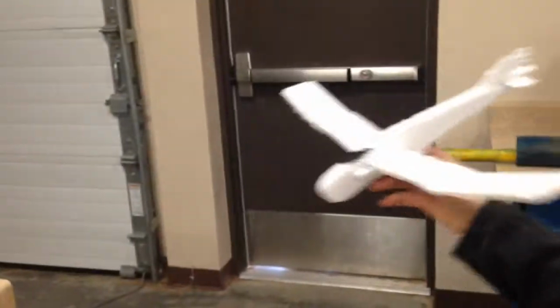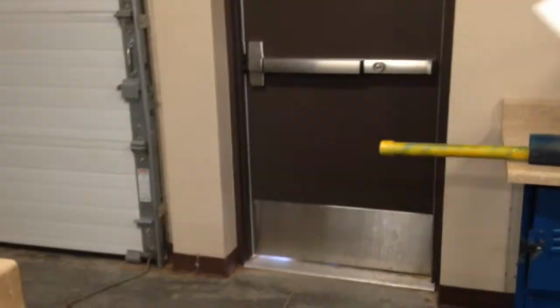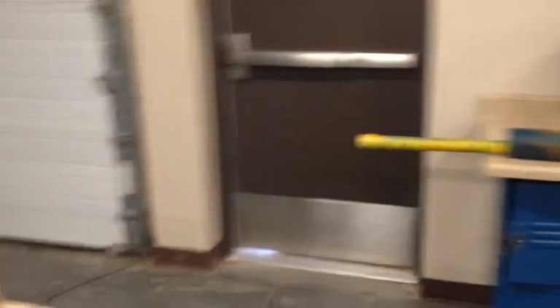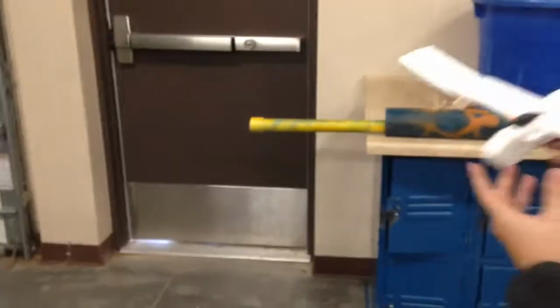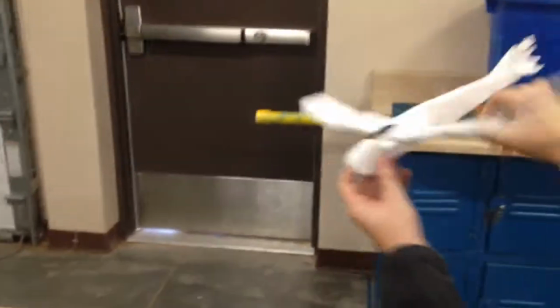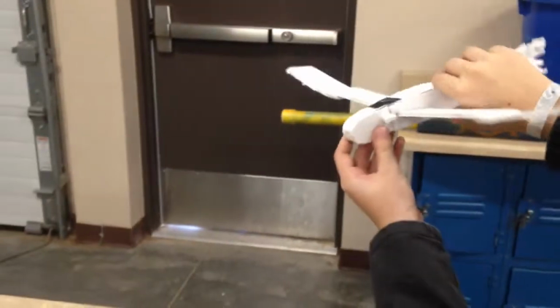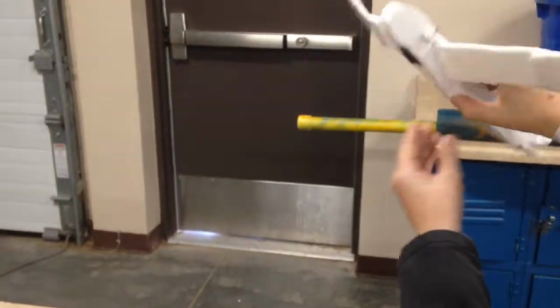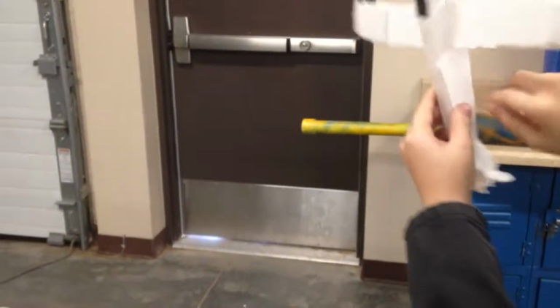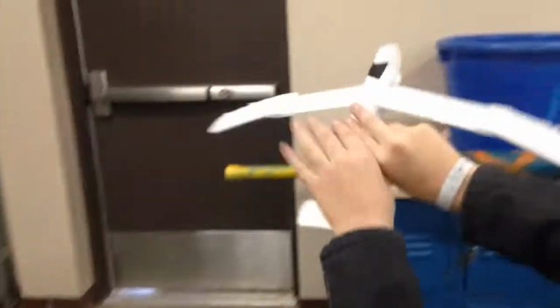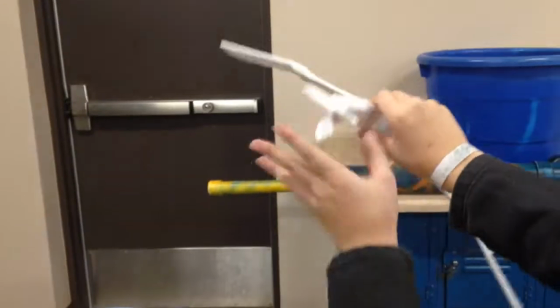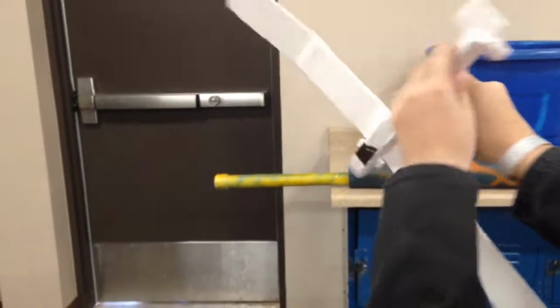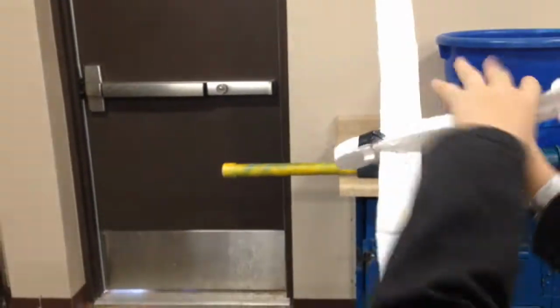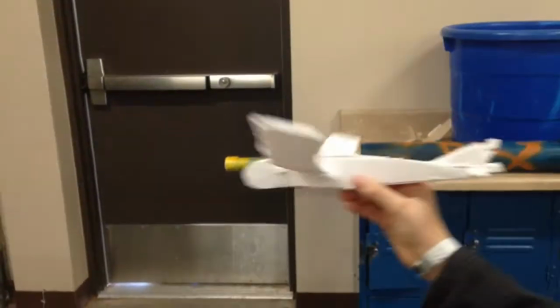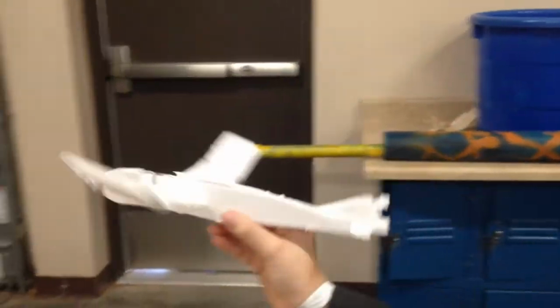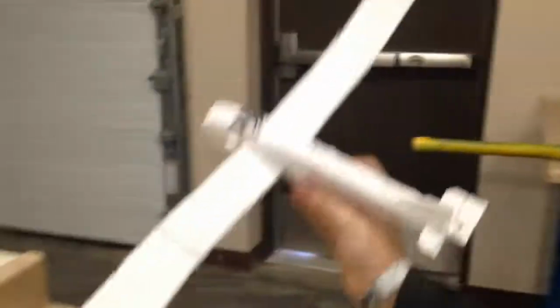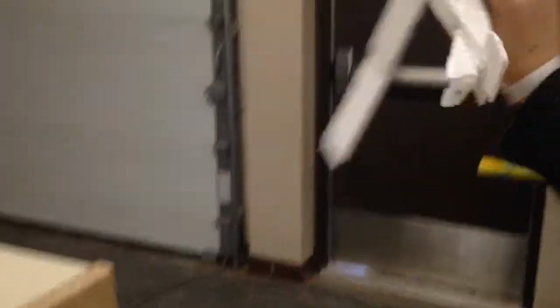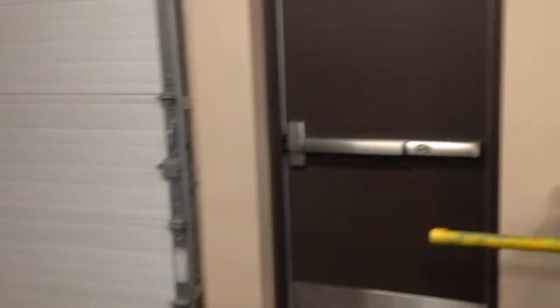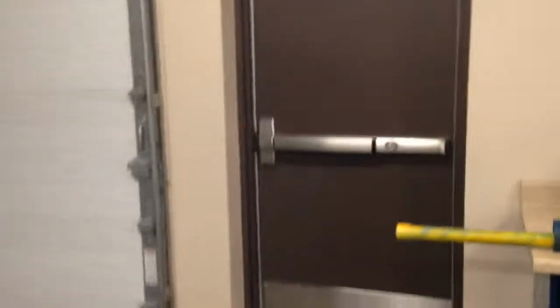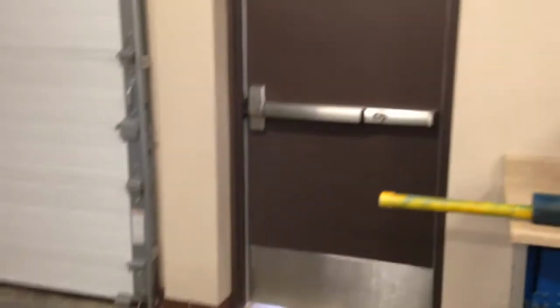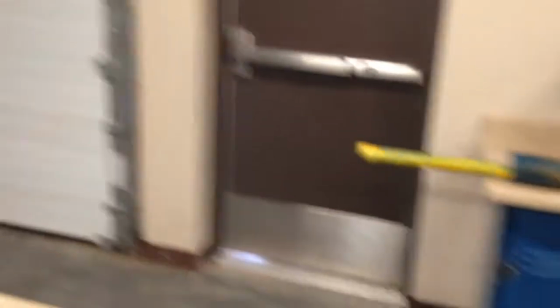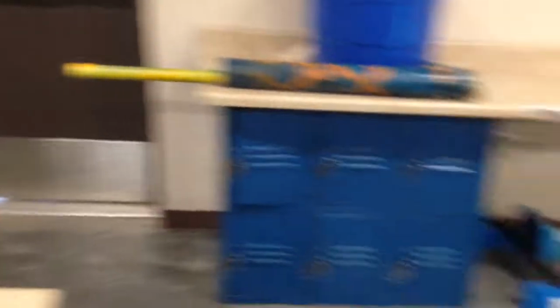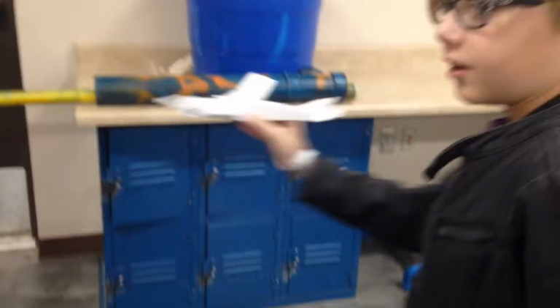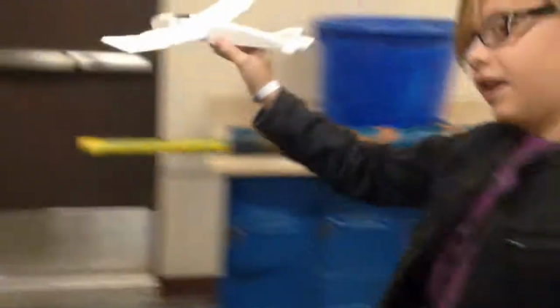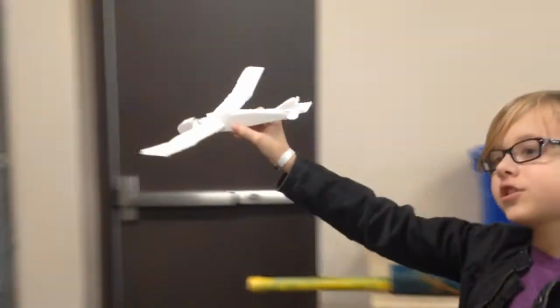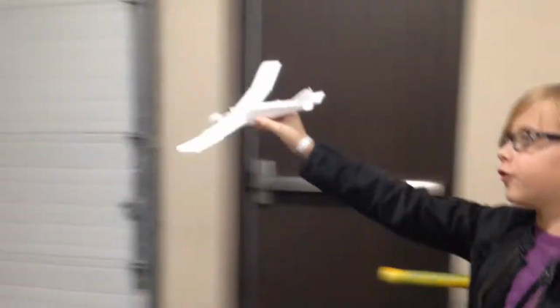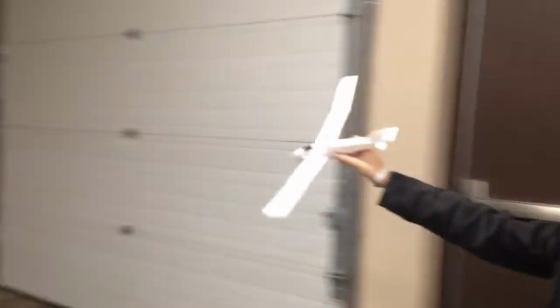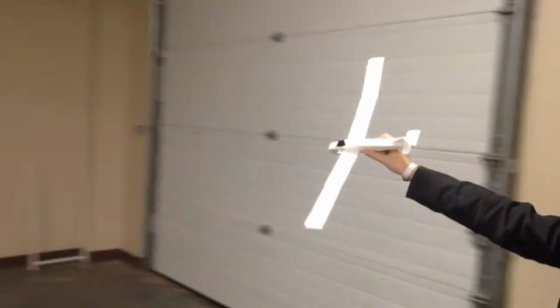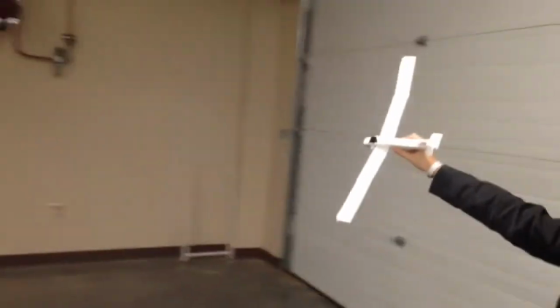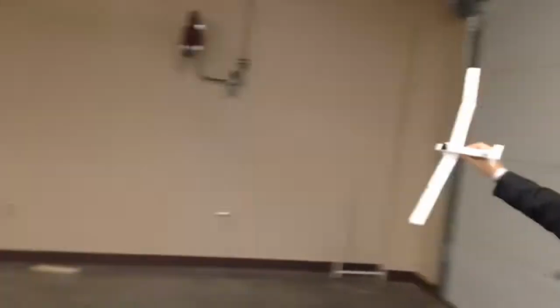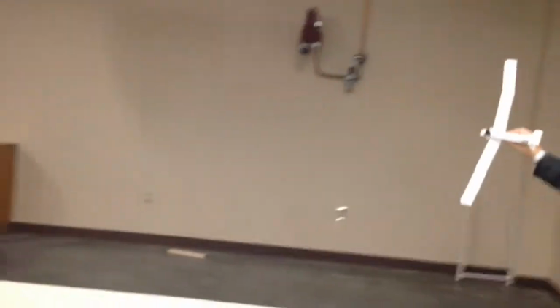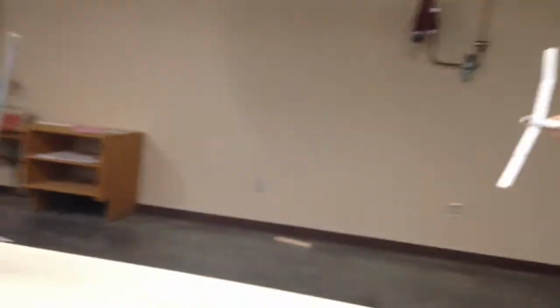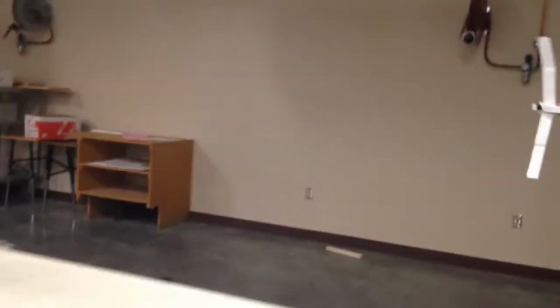I'm gonna do a loop-de-loop. There. Constipated loop-de-loop. Hashtag. Now it's gonna fly. Vroom, flying noises.